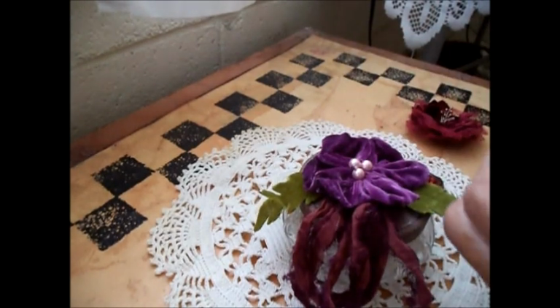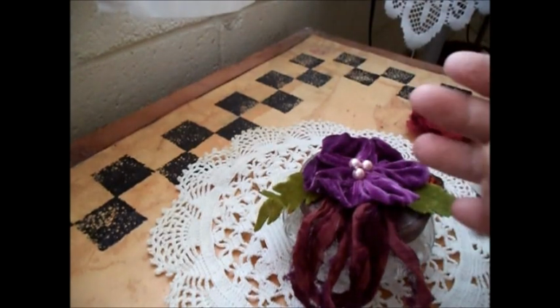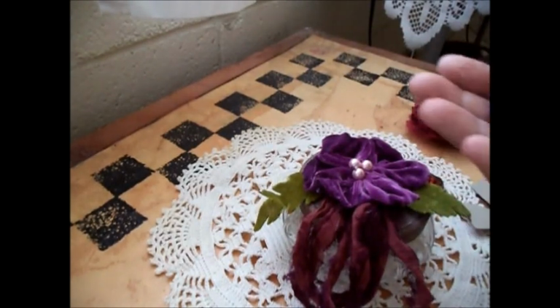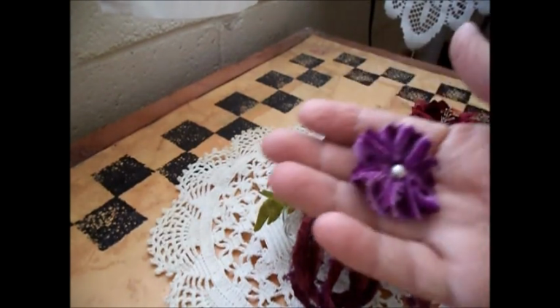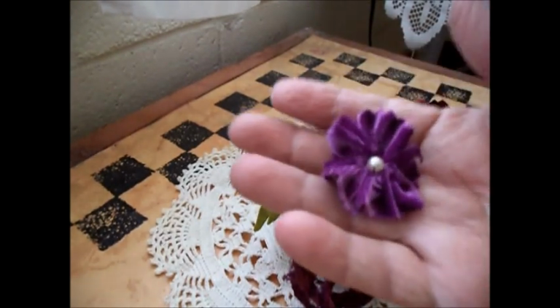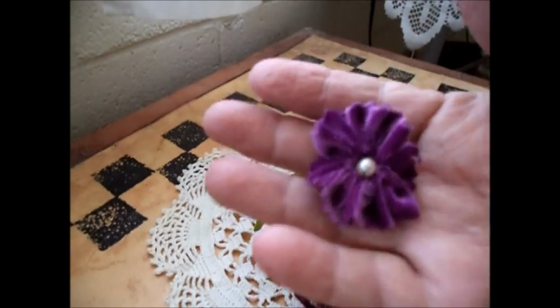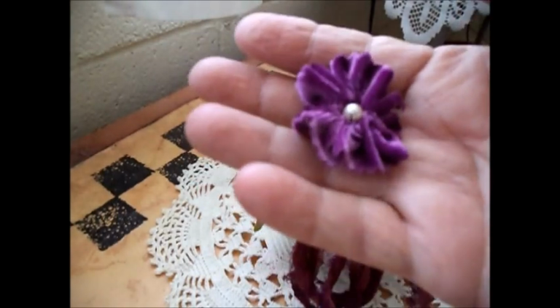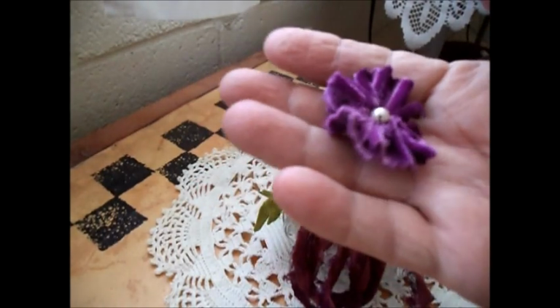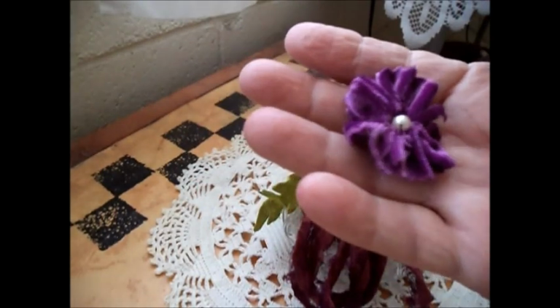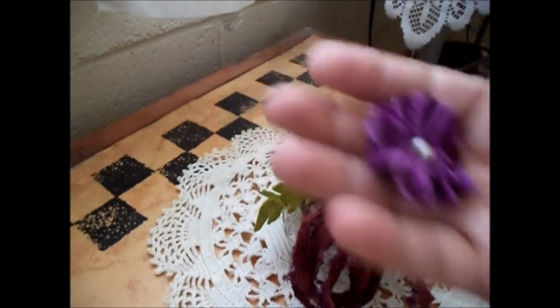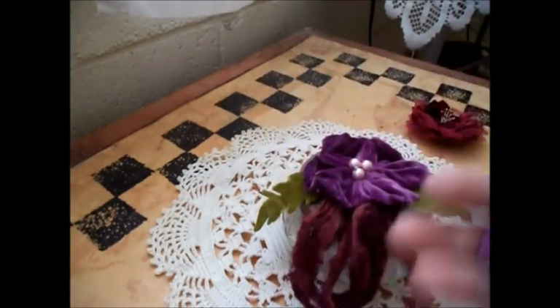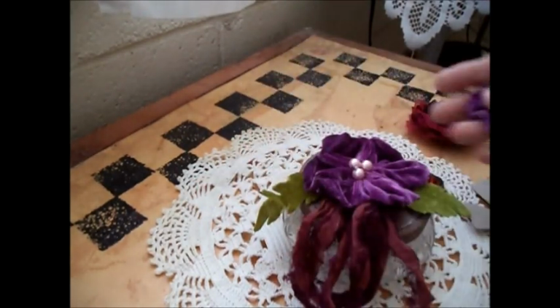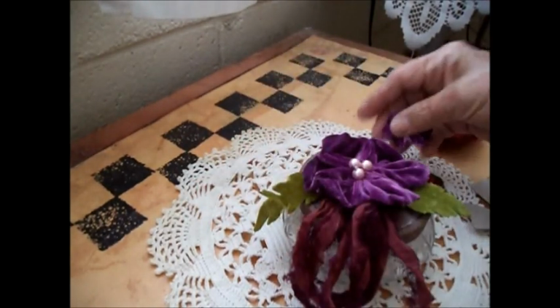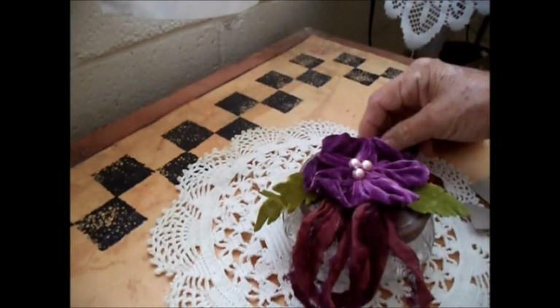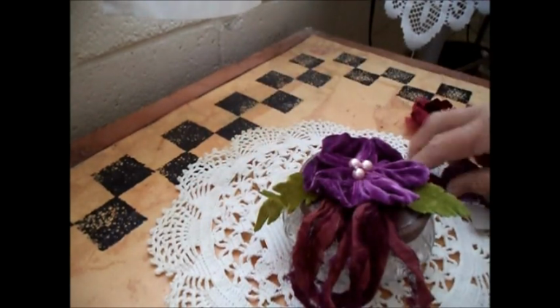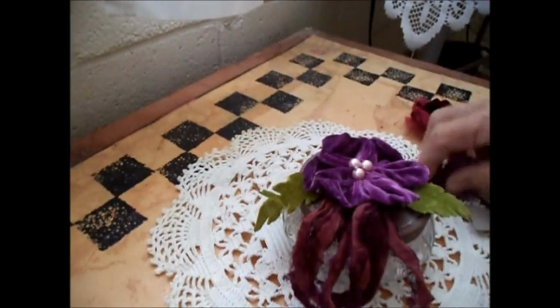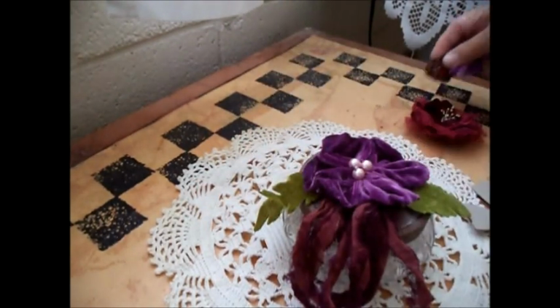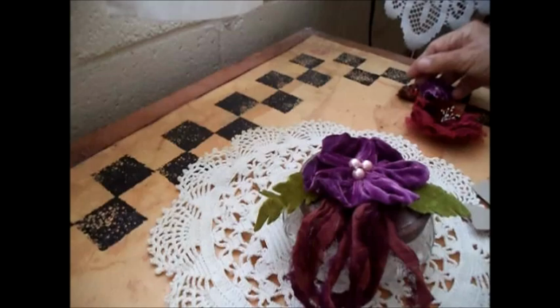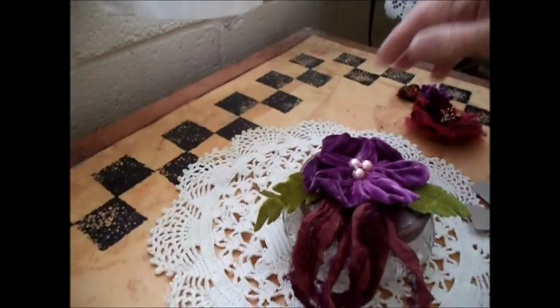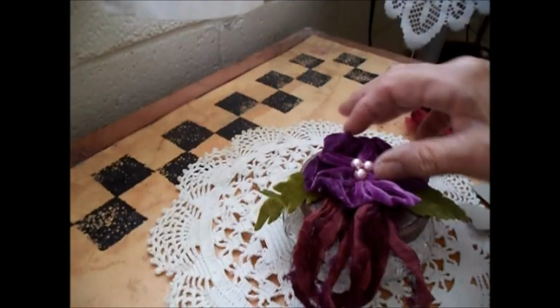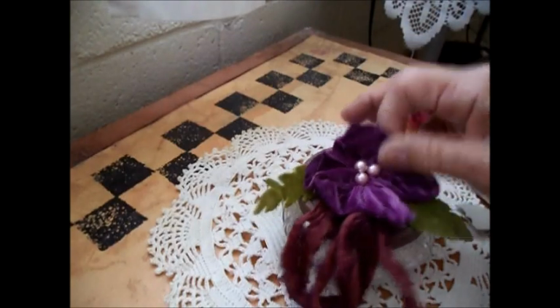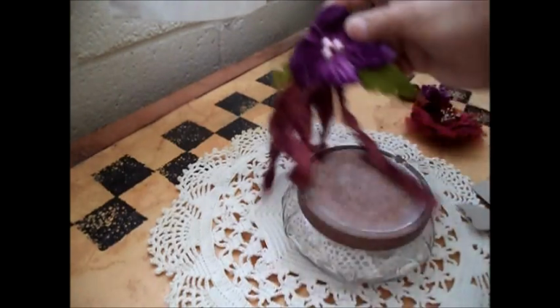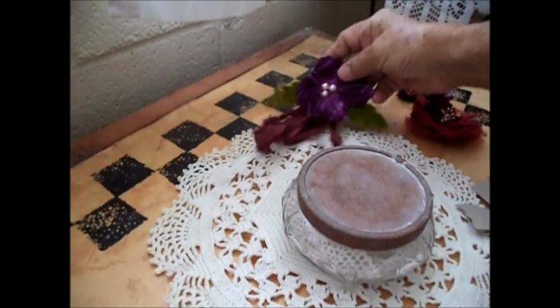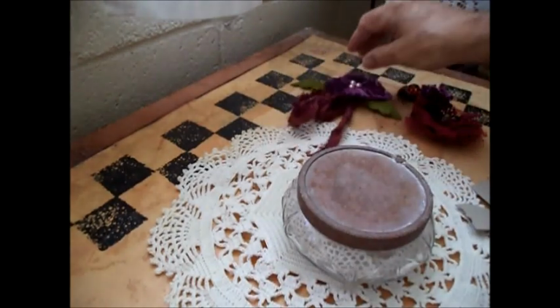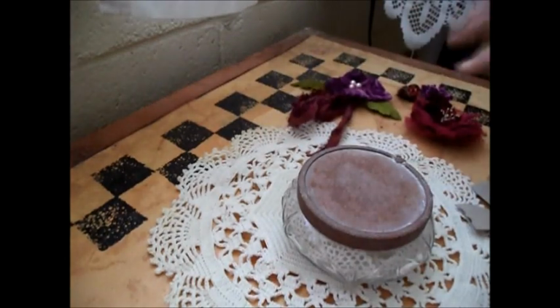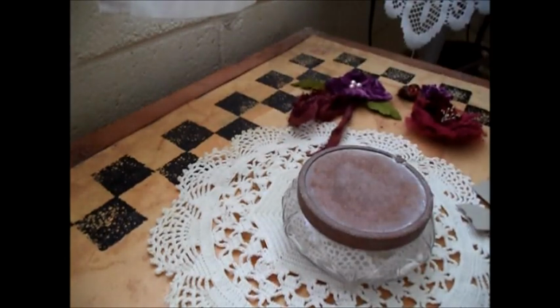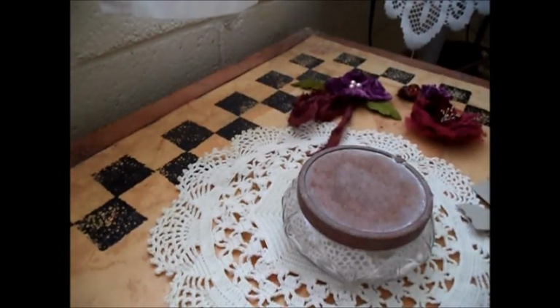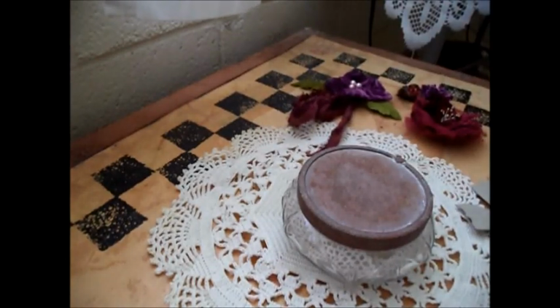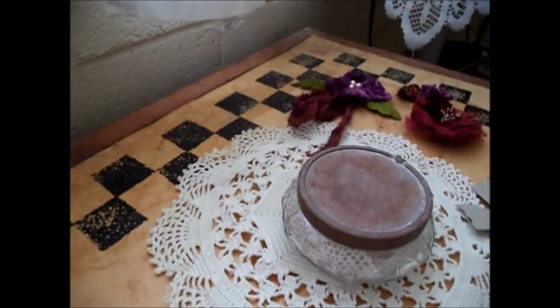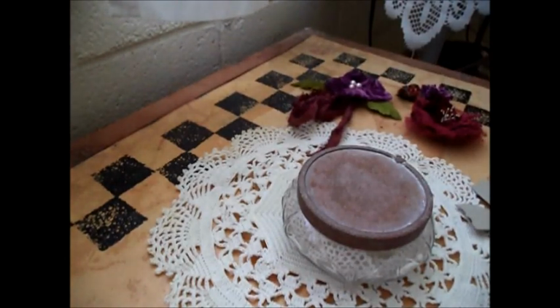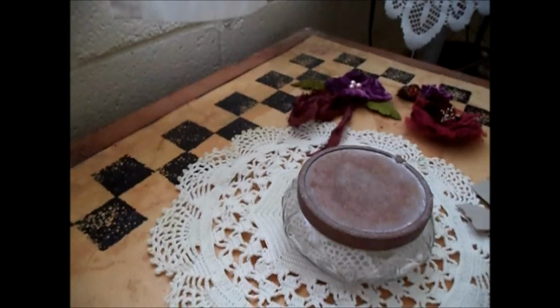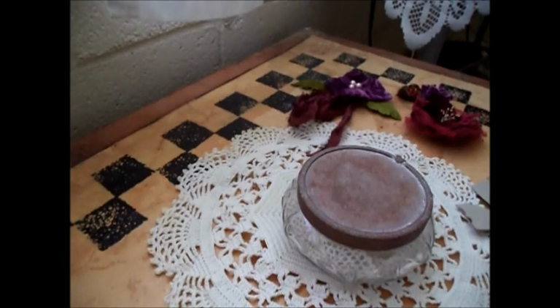And that makes a little ruffled flower. Not sure what kind of flower that would be. They don't have to be real flowers. I love making flowers. I'm going to do some more and I'll show you sometime.